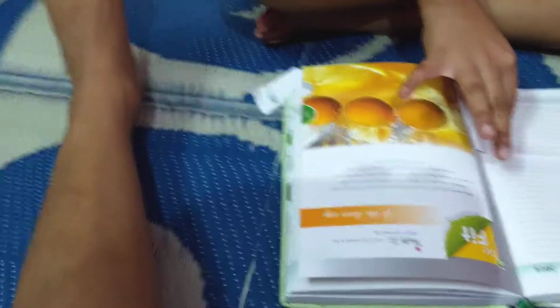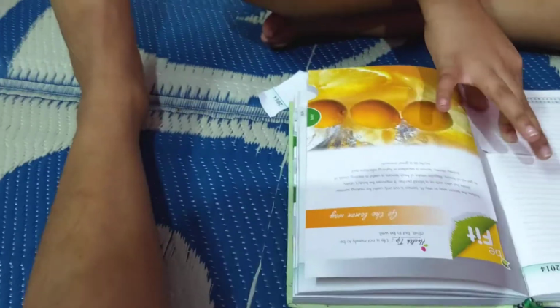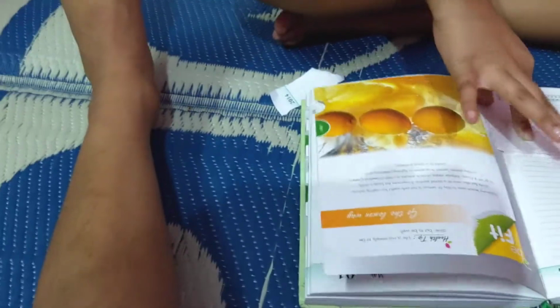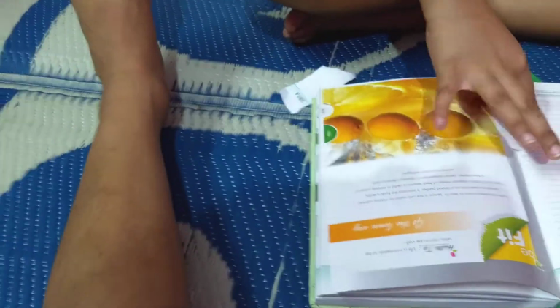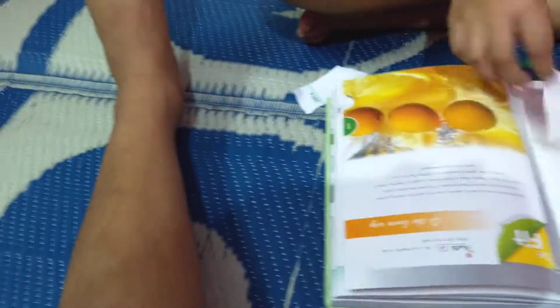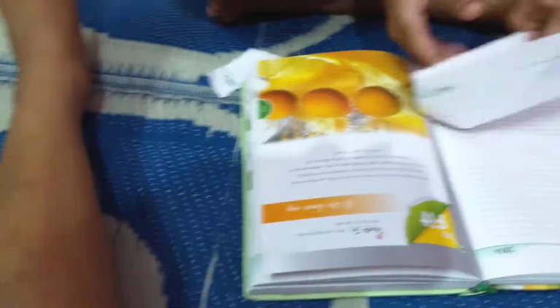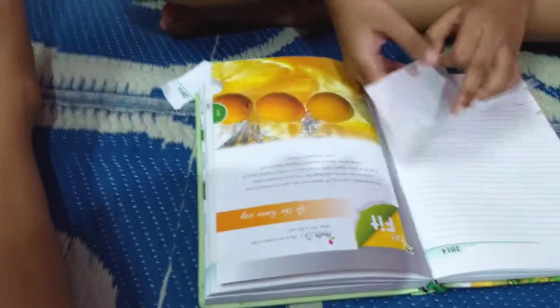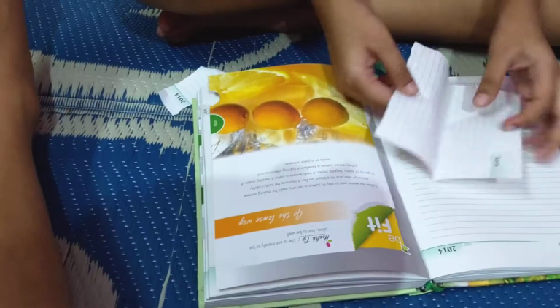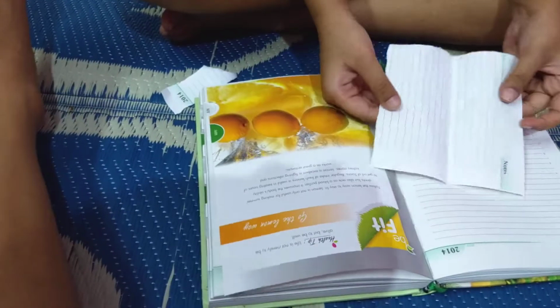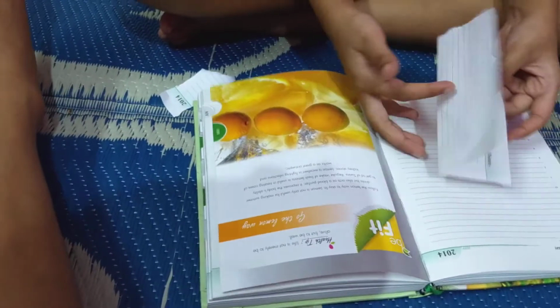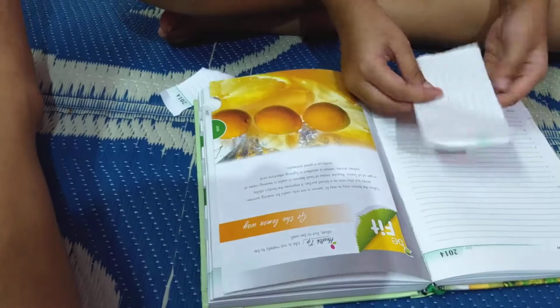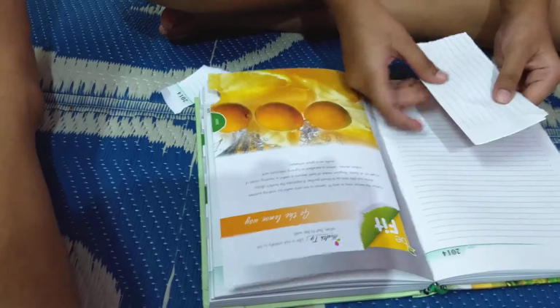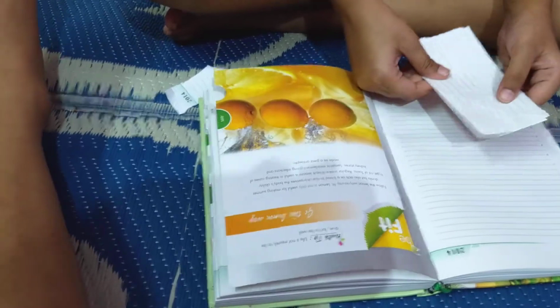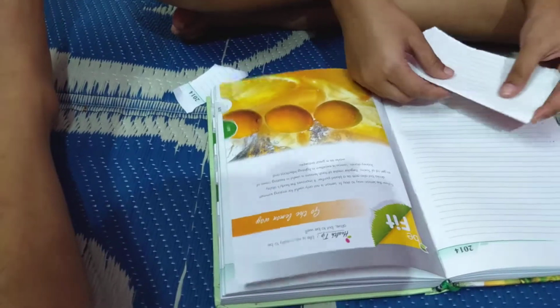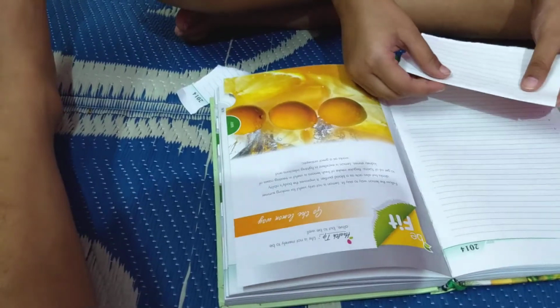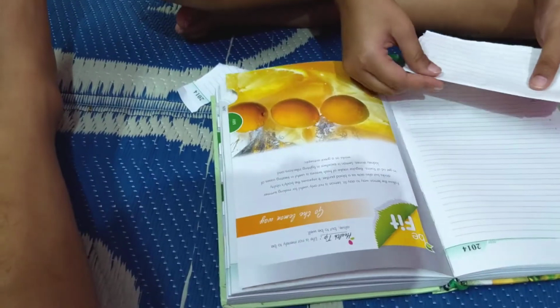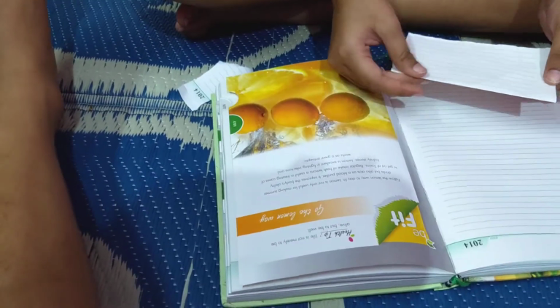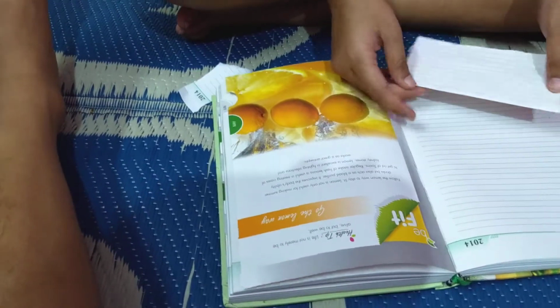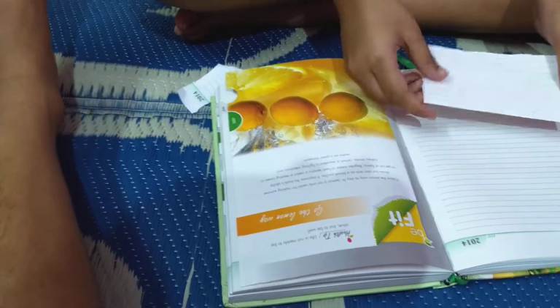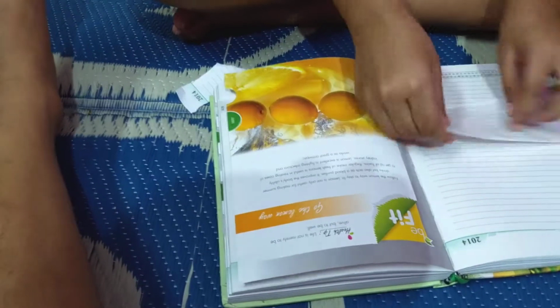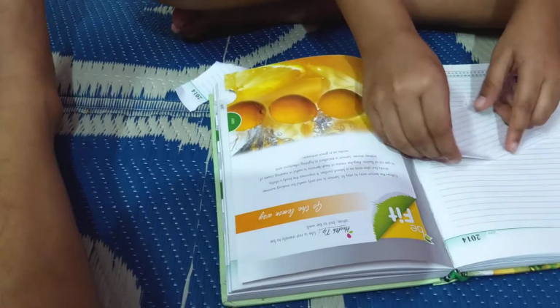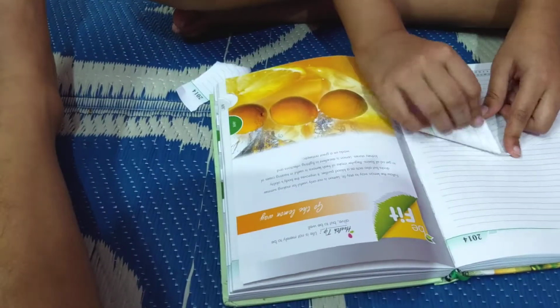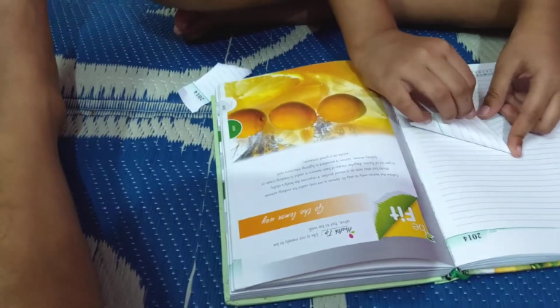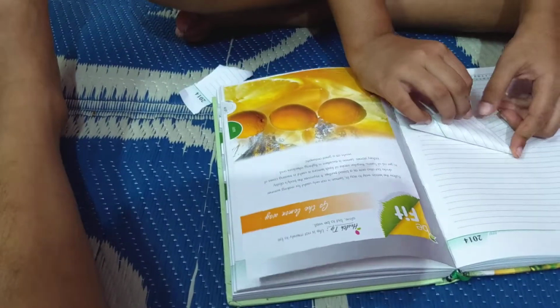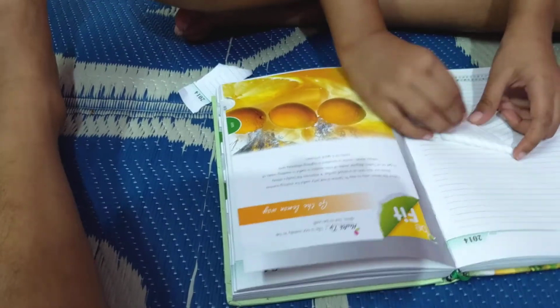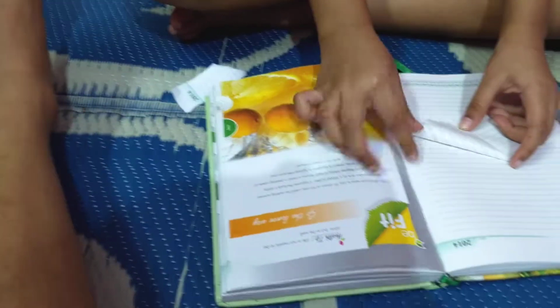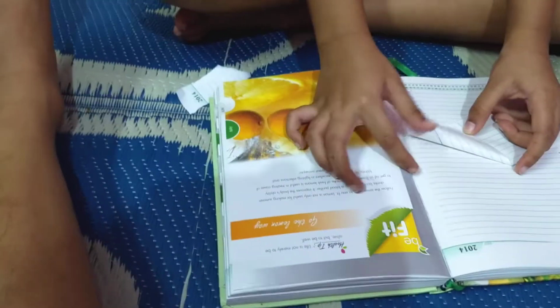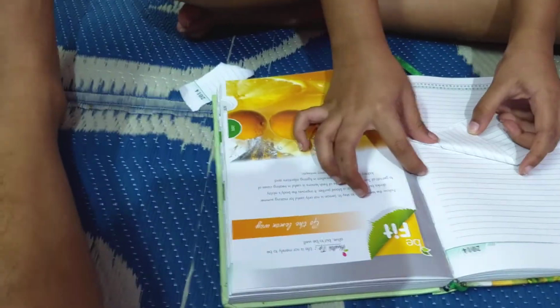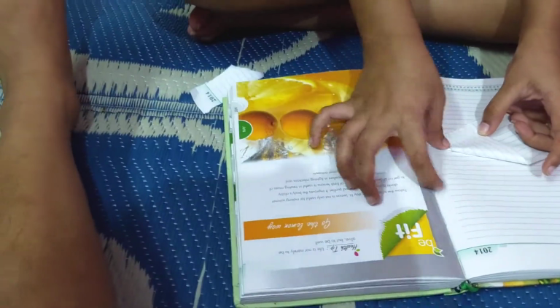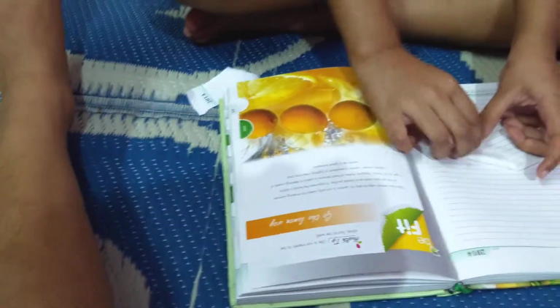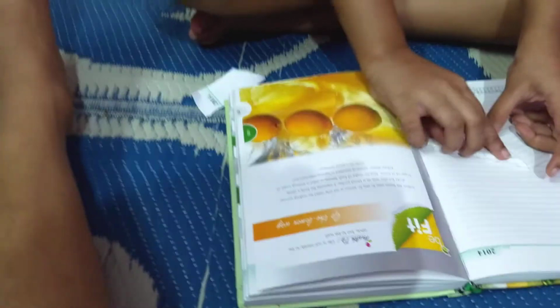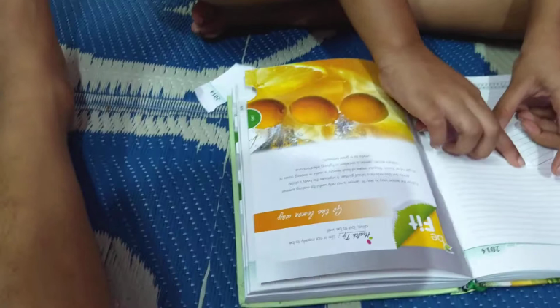Next, fold it. Fold it. You can take even a color paper or a square shape. Down. And like this, next.